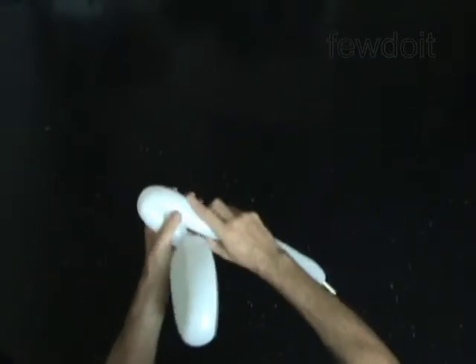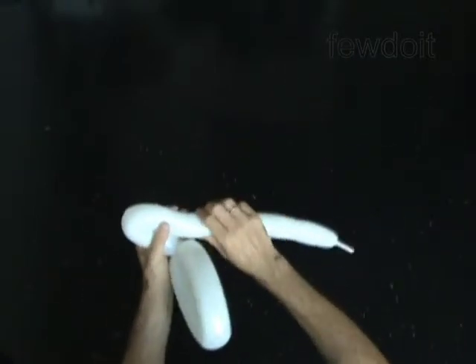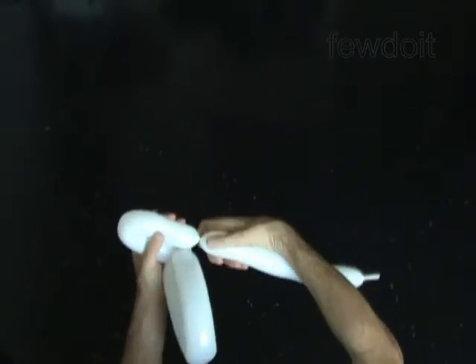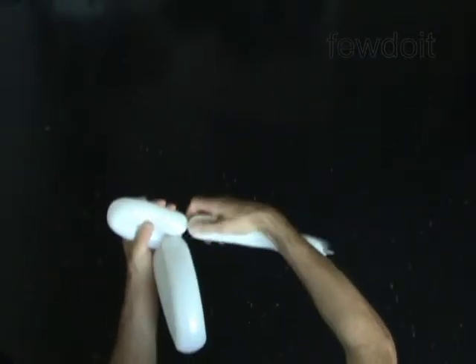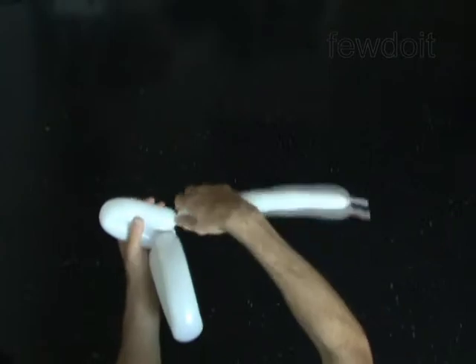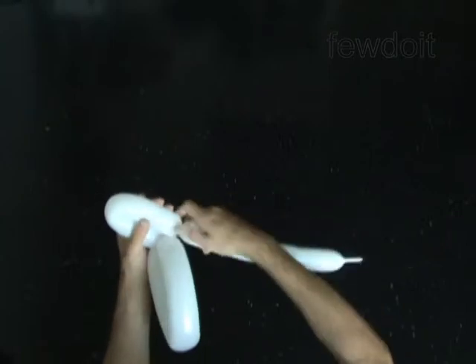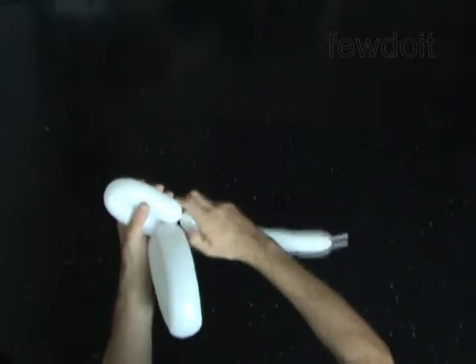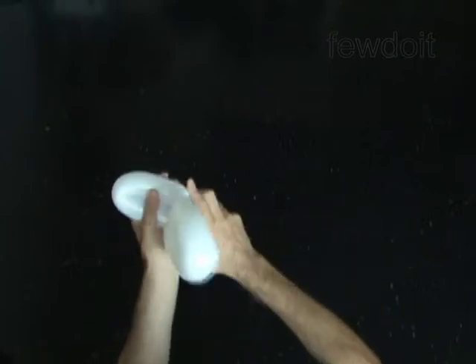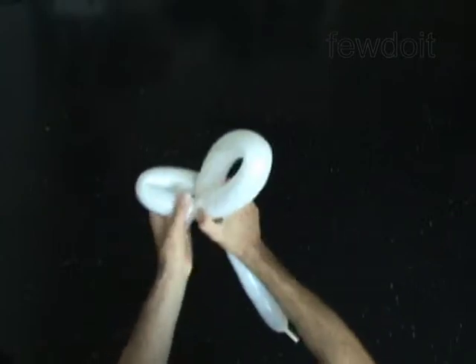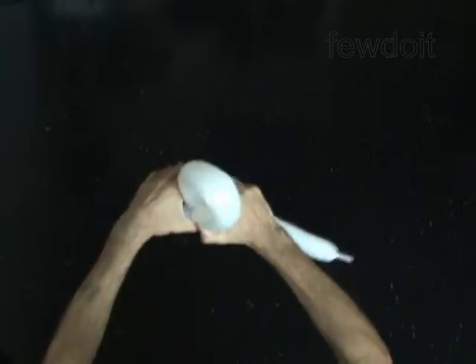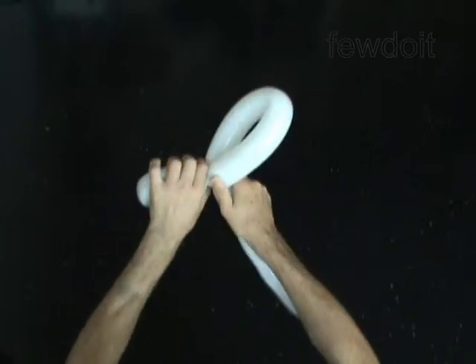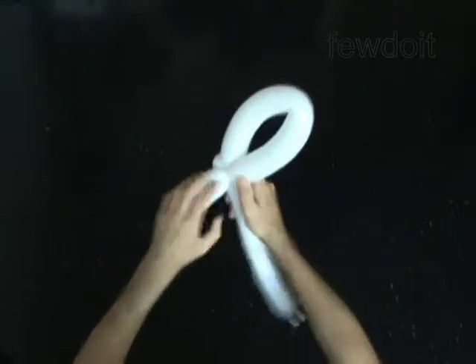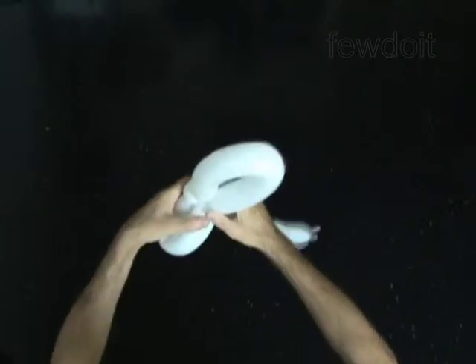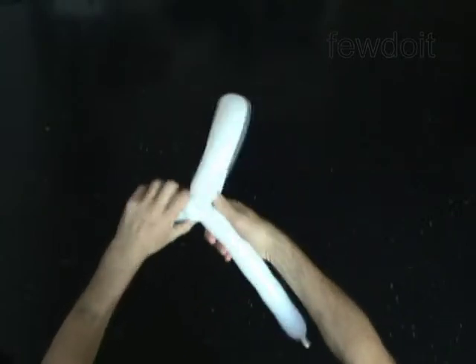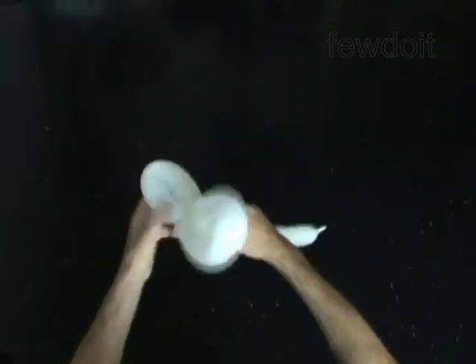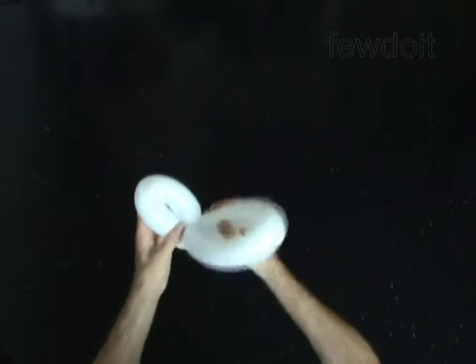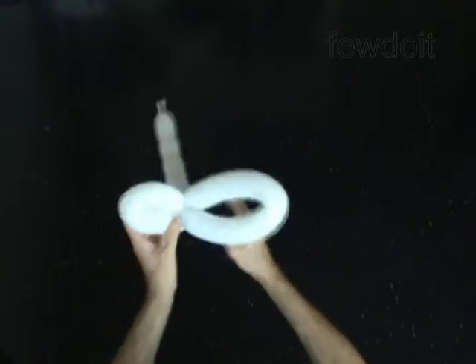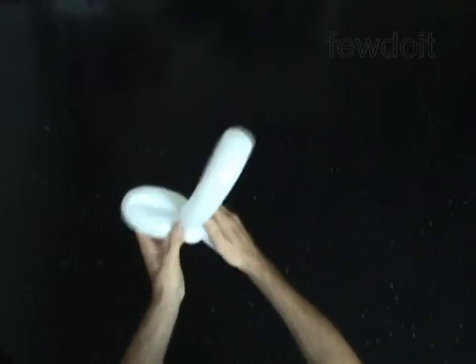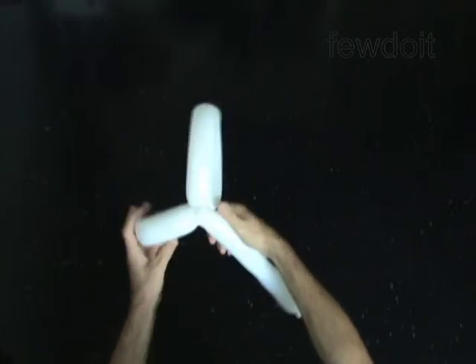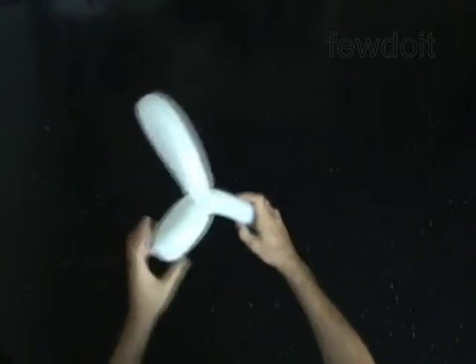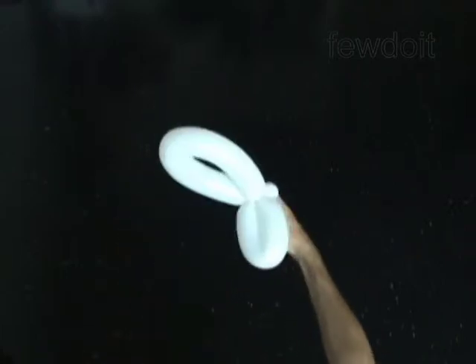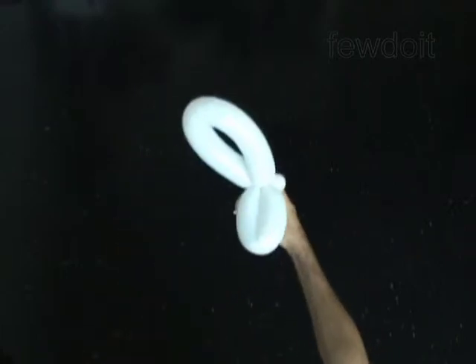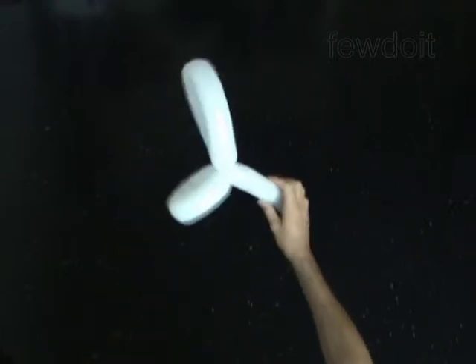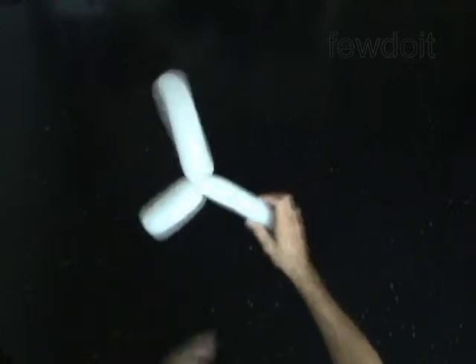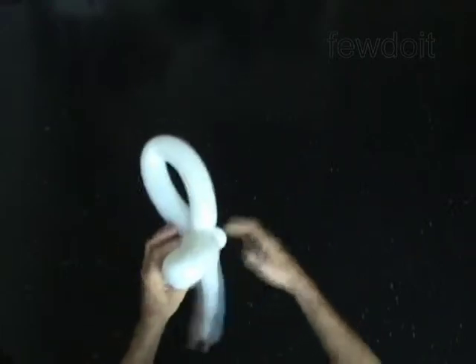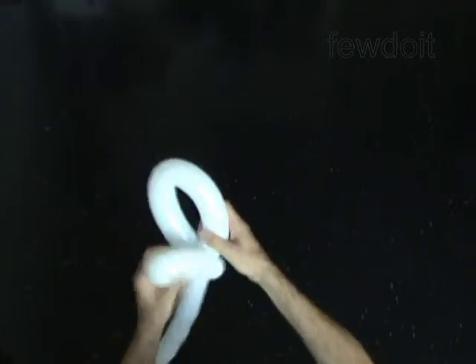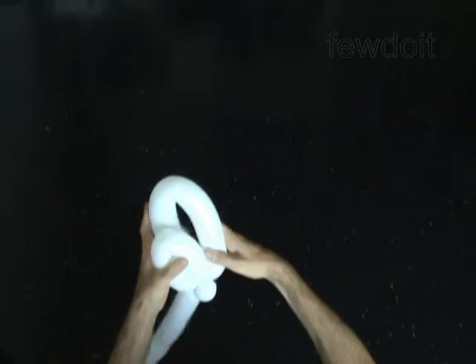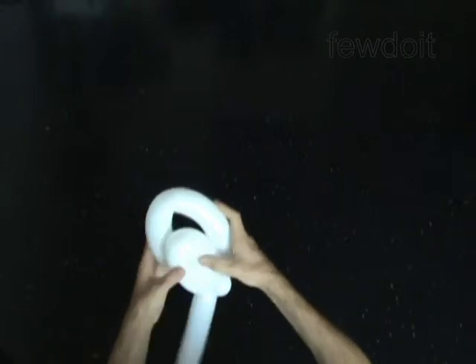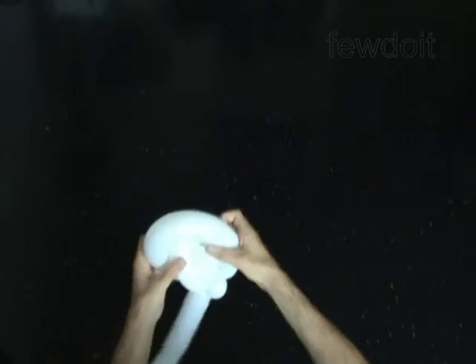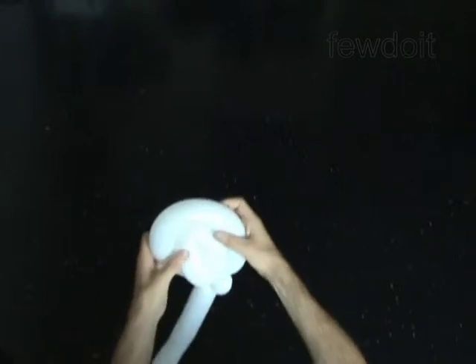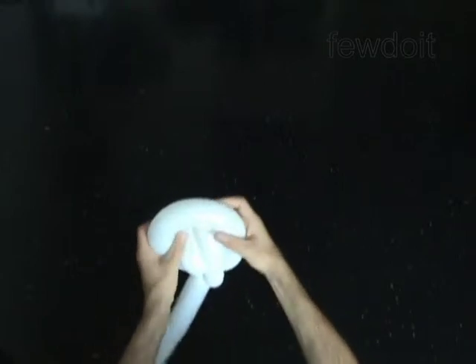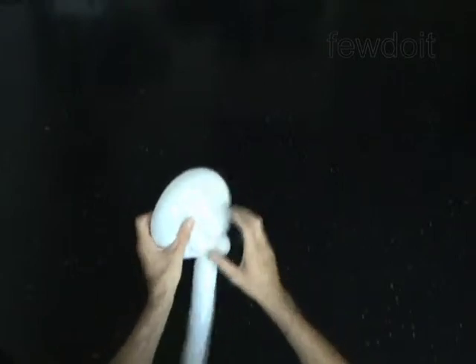Twist the third 8-inch bubble. Lock both ends of the third bubble in one lock twist. Push and fix the third bubble in the loop of the second bubble.